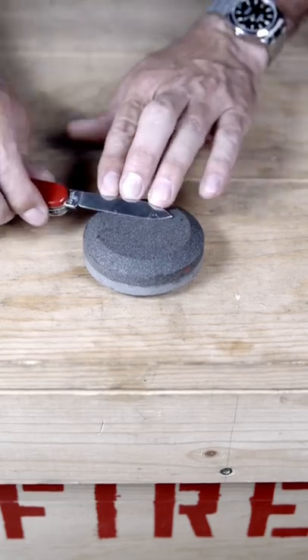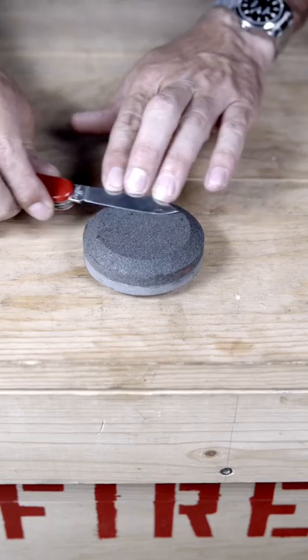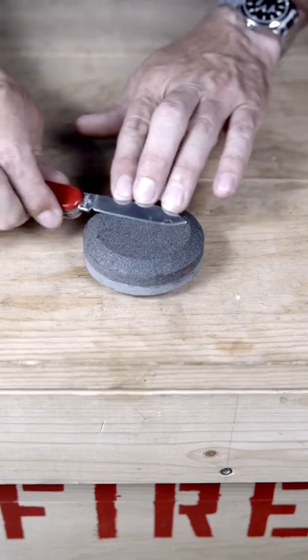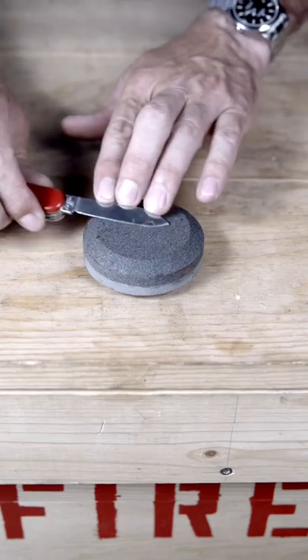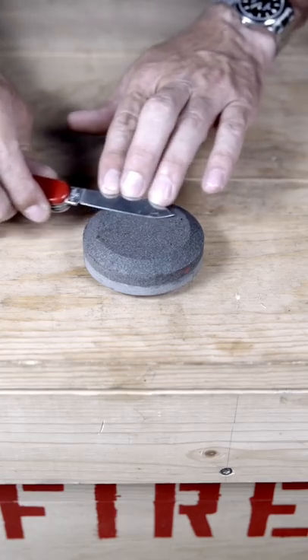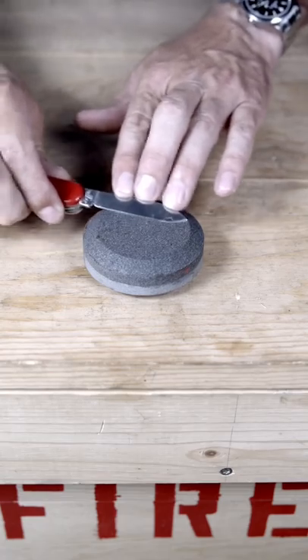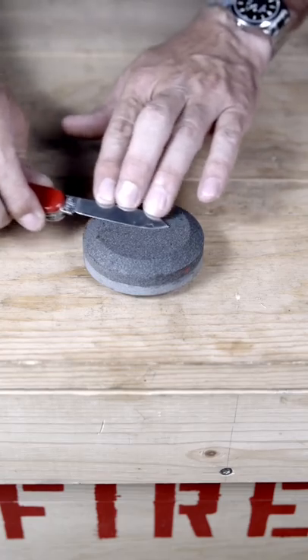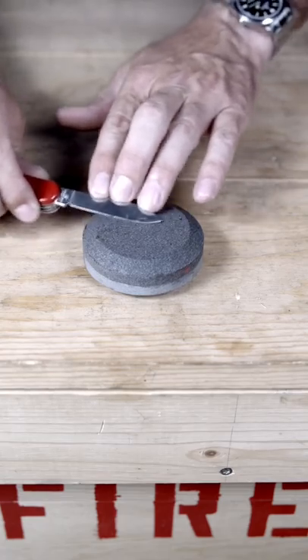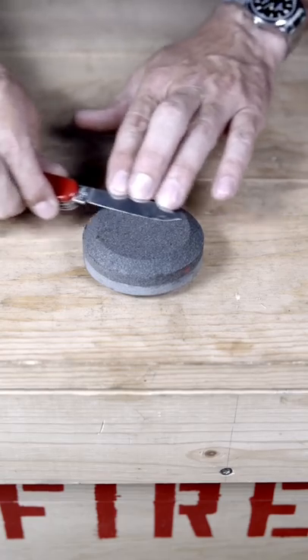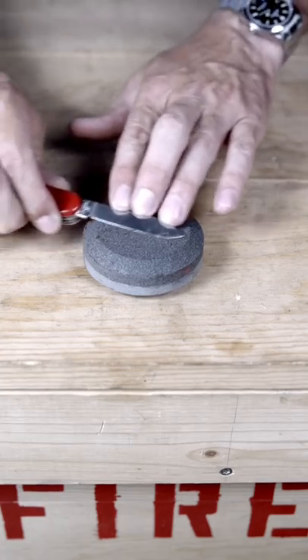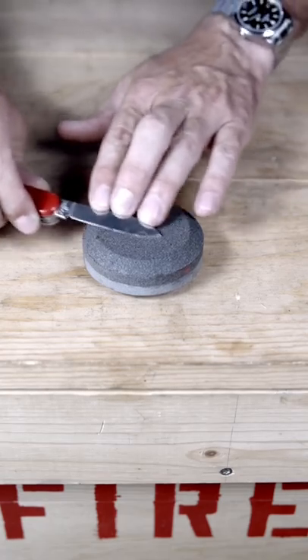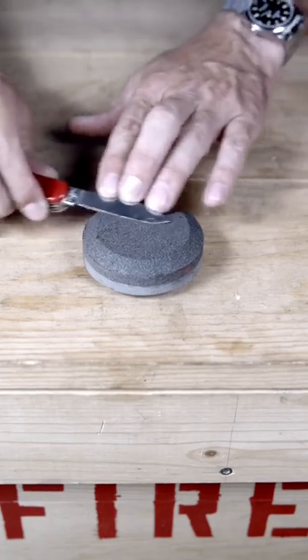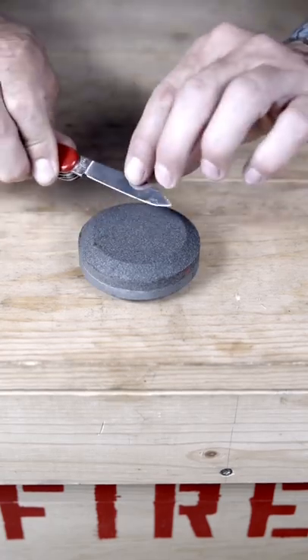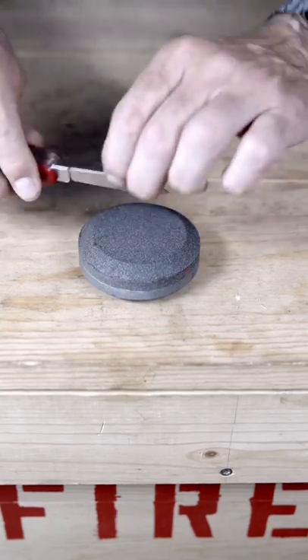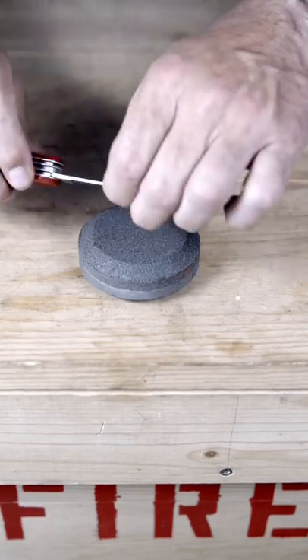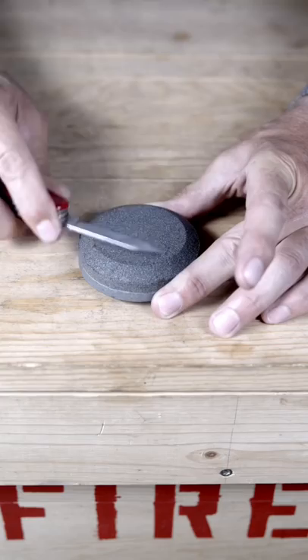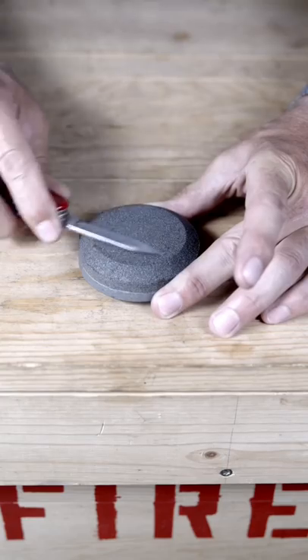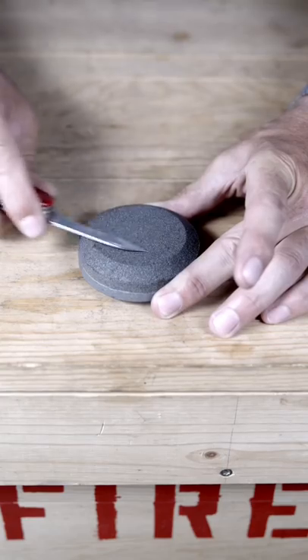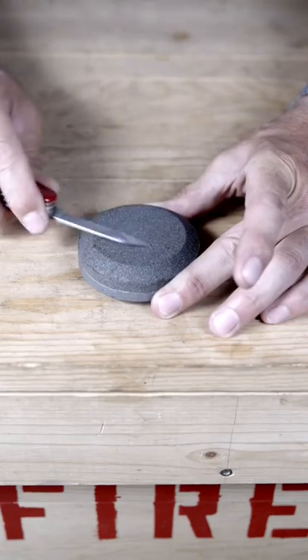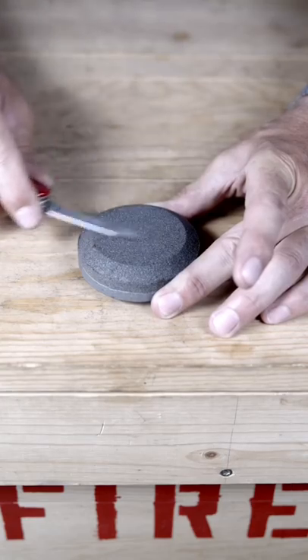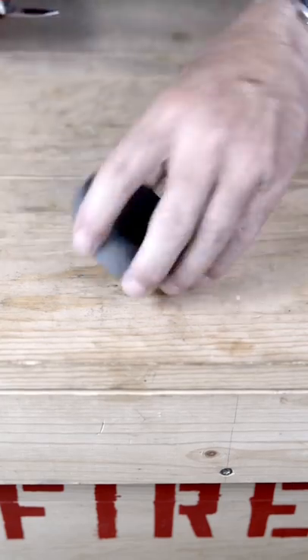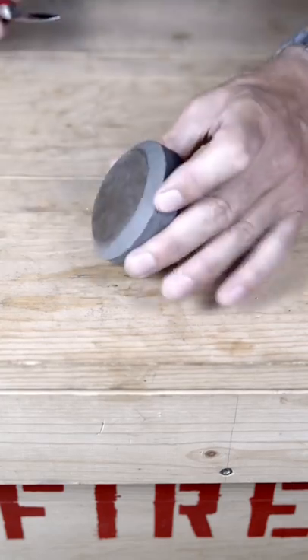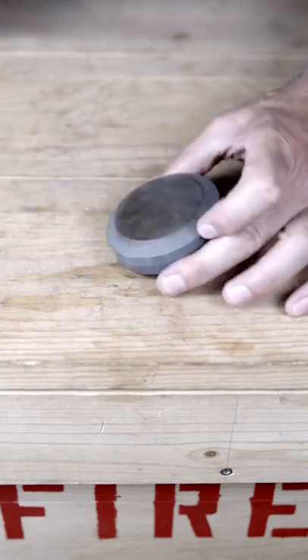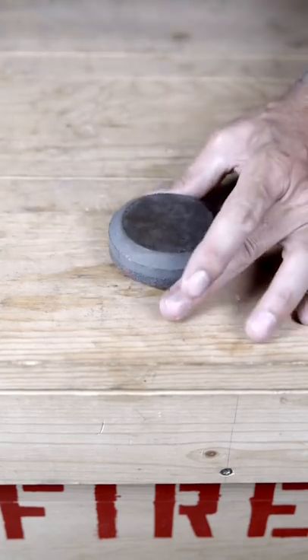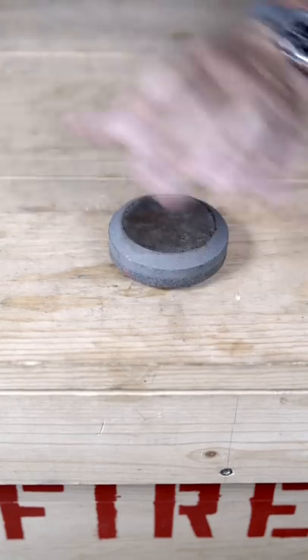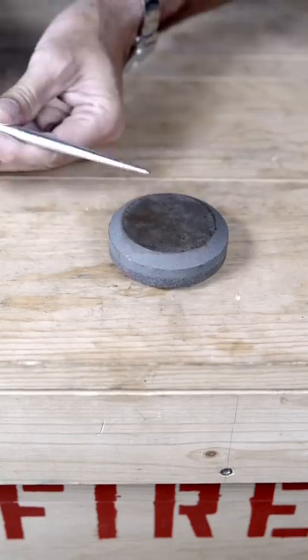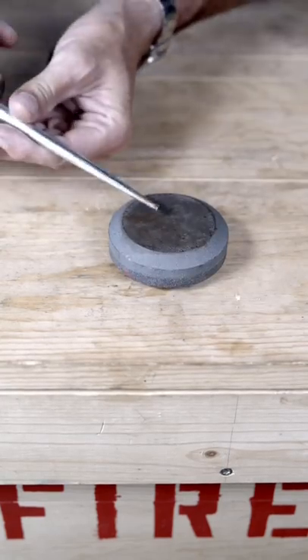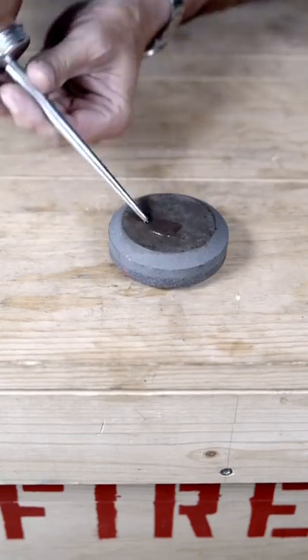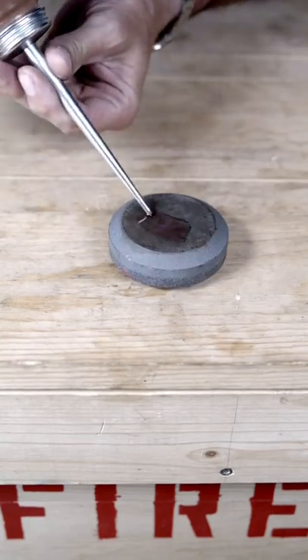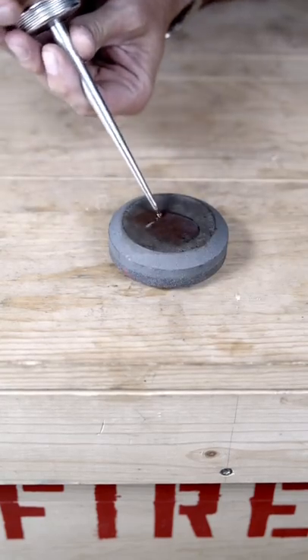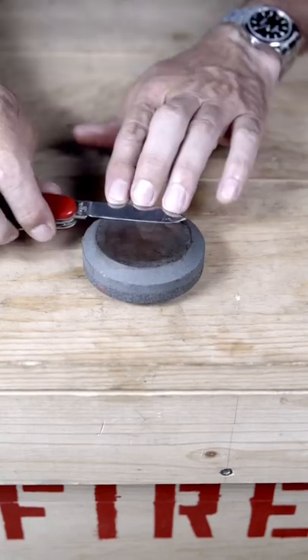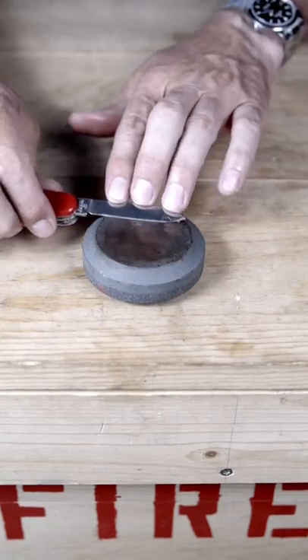Sharpen in a circular motion for about 30 seconds. Switch sides, flip the stone over, add a little more diesel, and repeat.